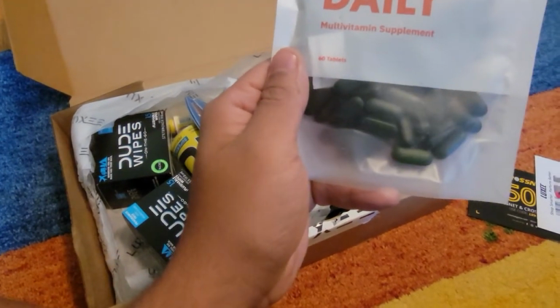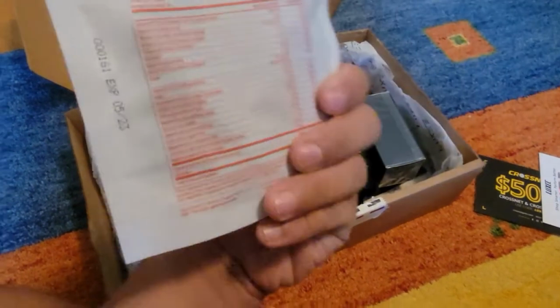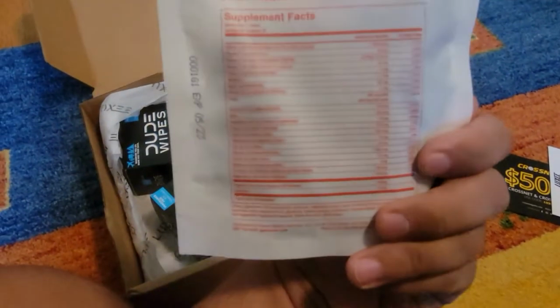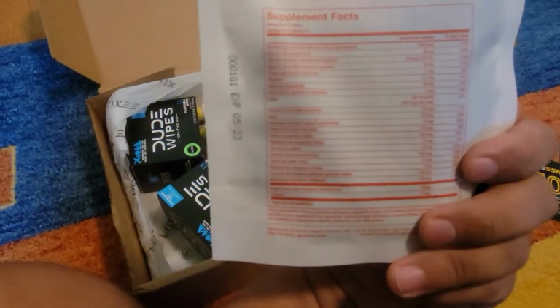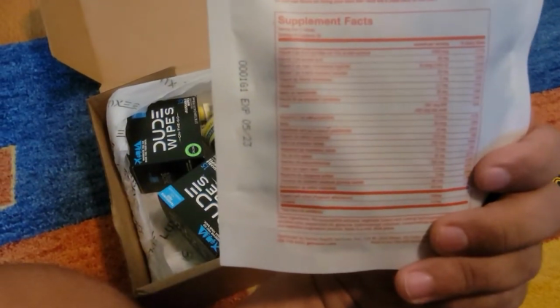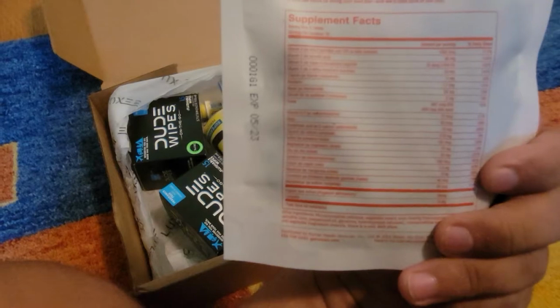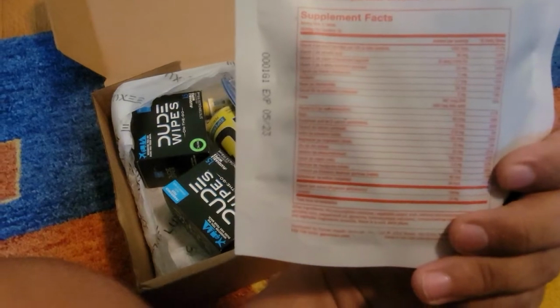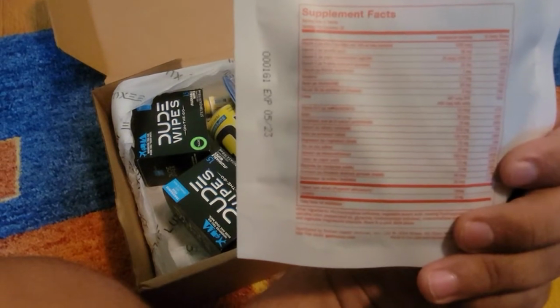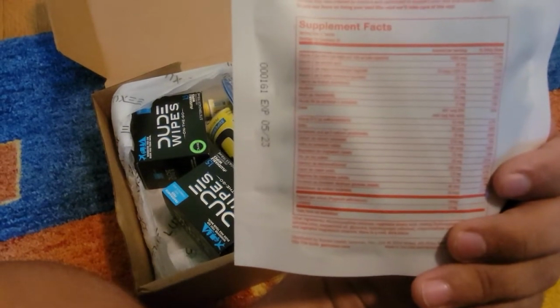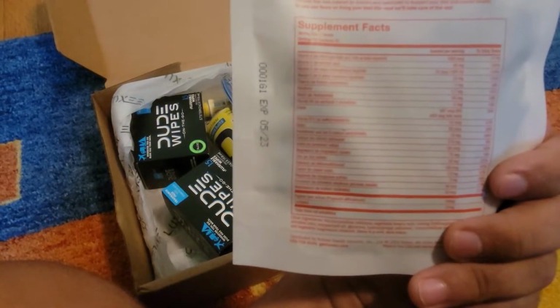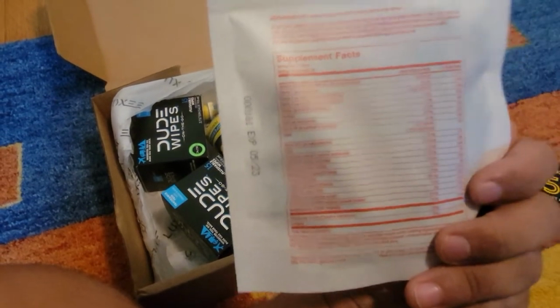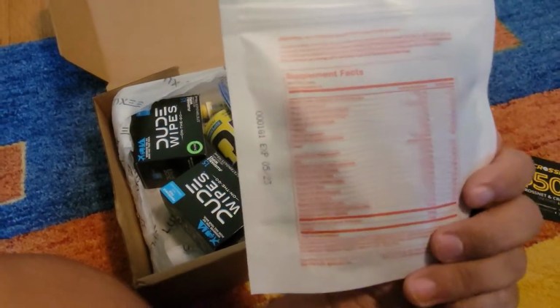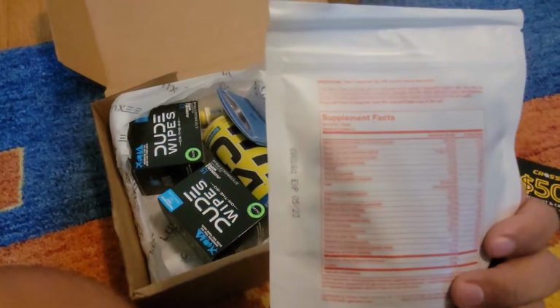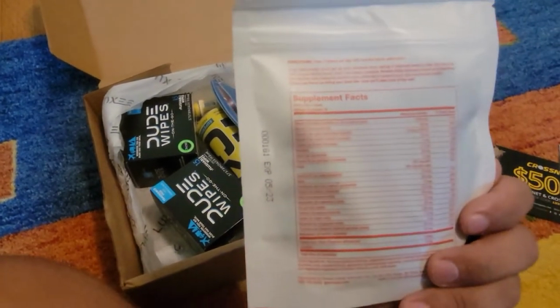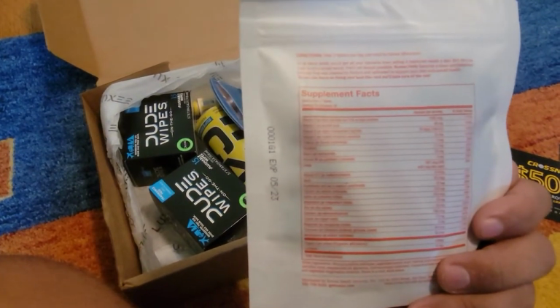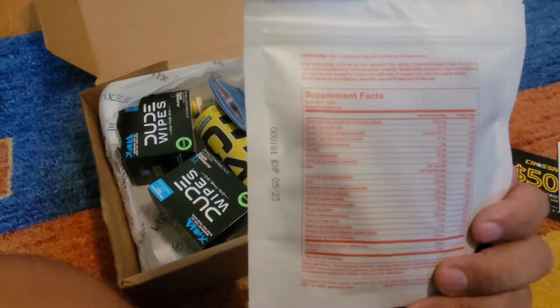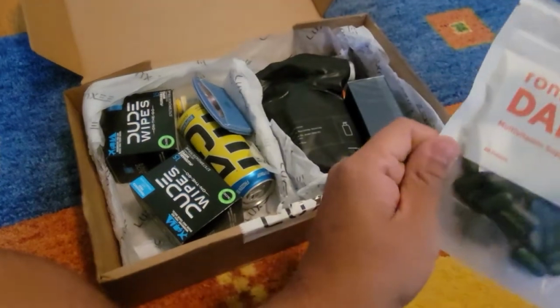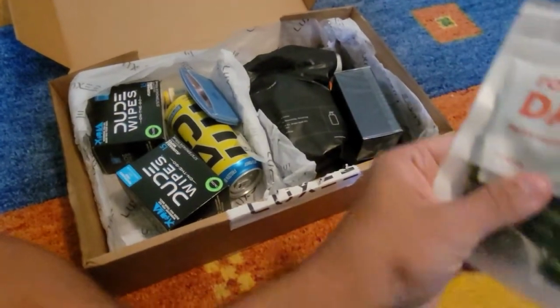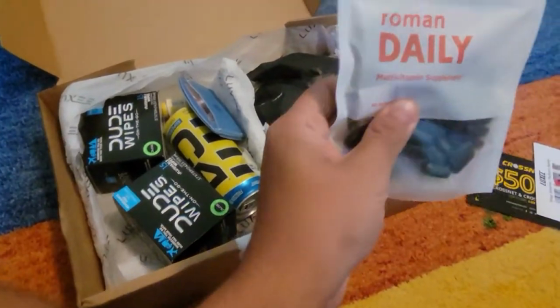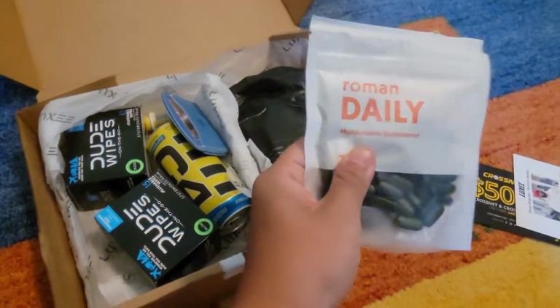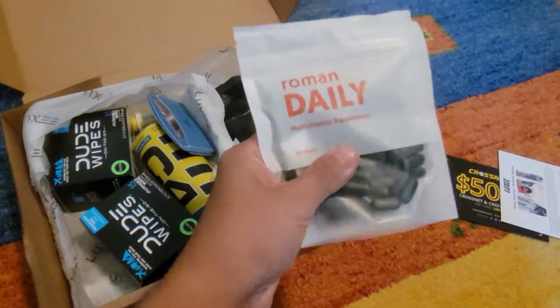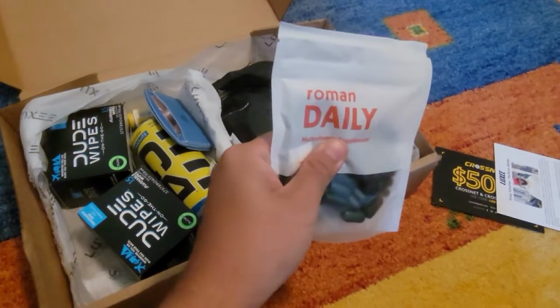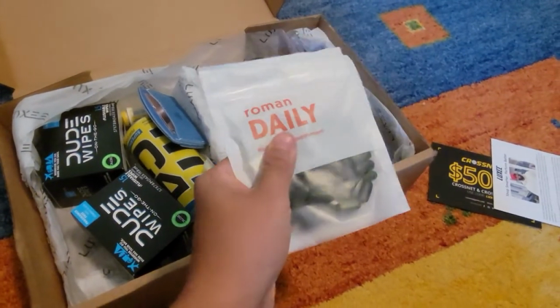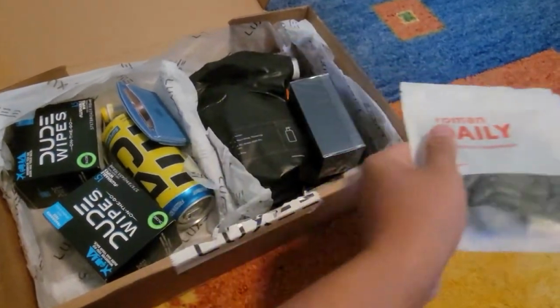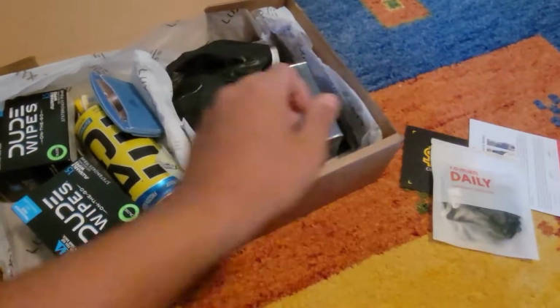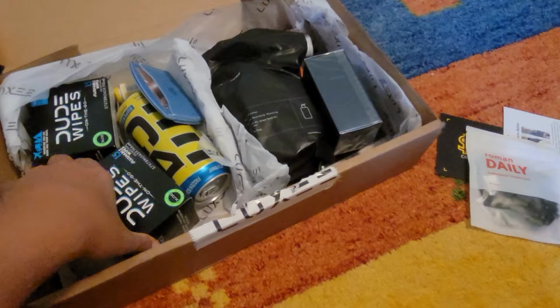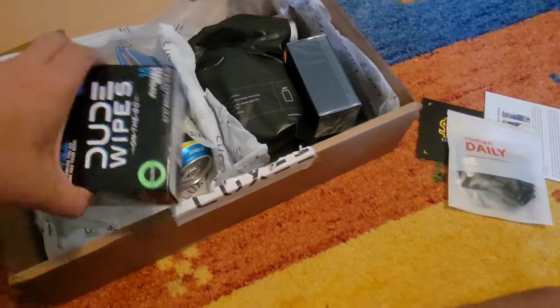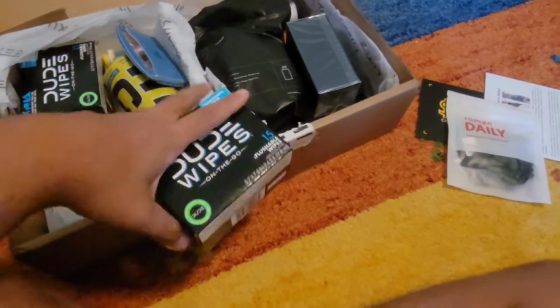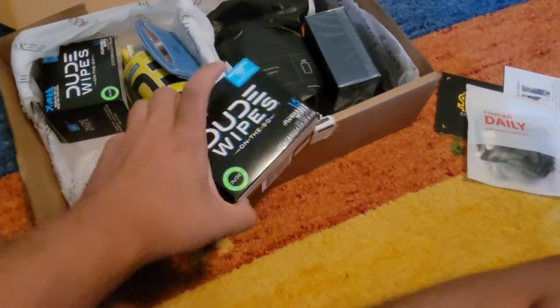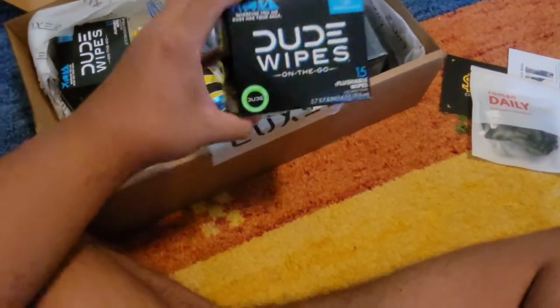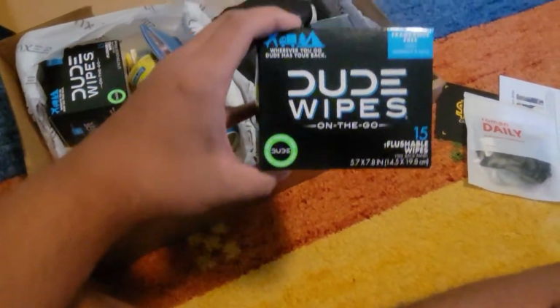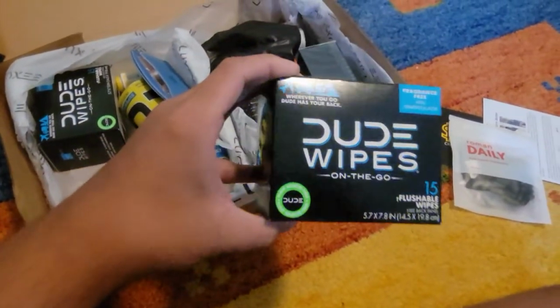Multivitamin supplements, 60 tablets. They're just everyday vitamins — you take two a day. So it's a 30-day supply of vitamins.